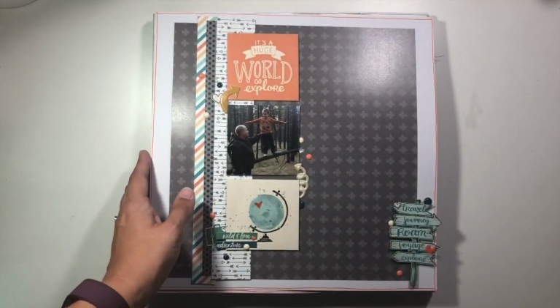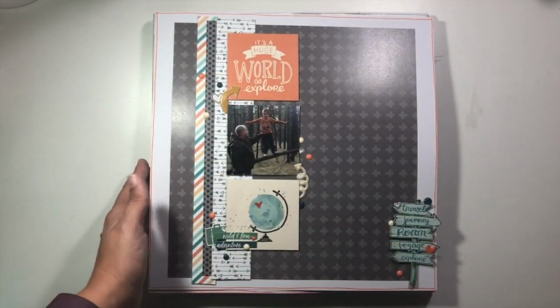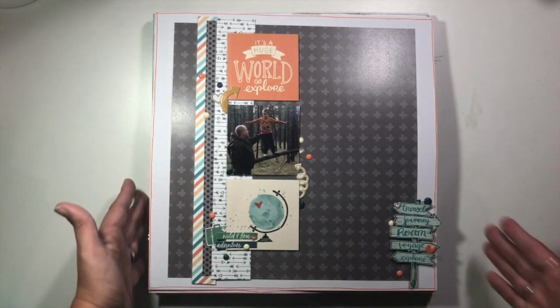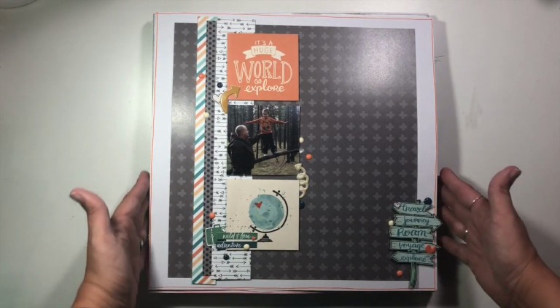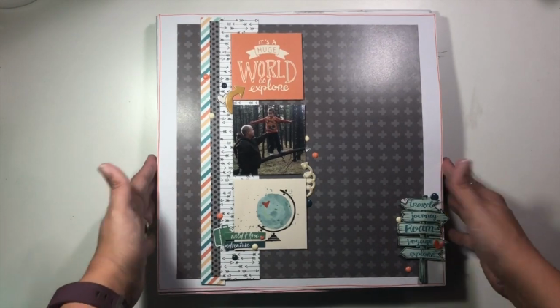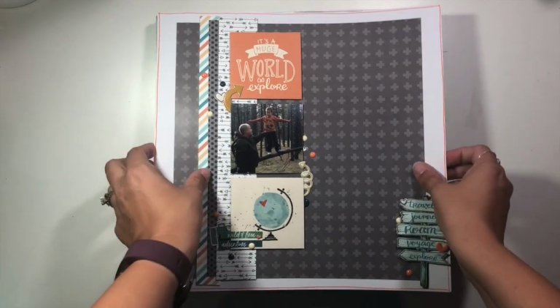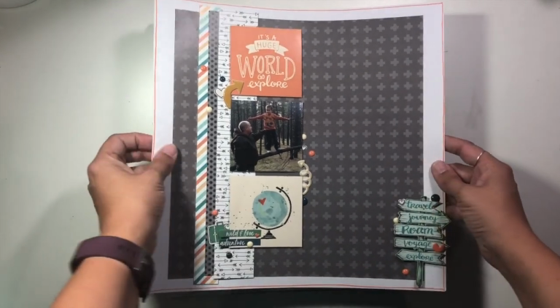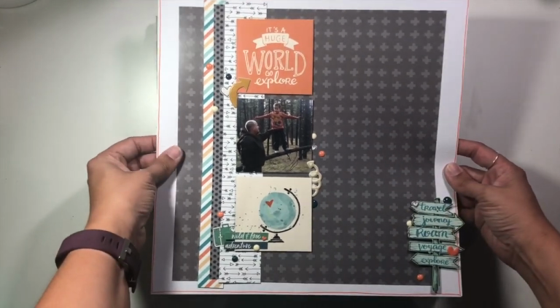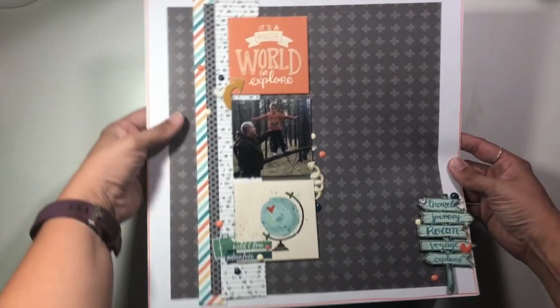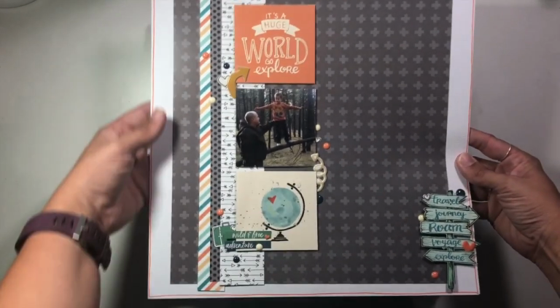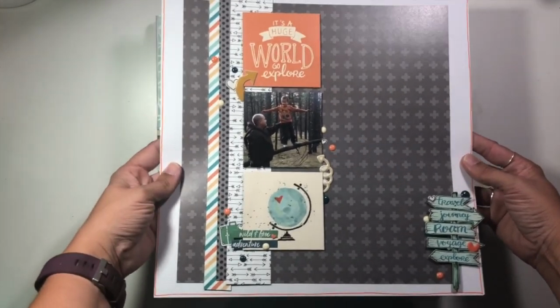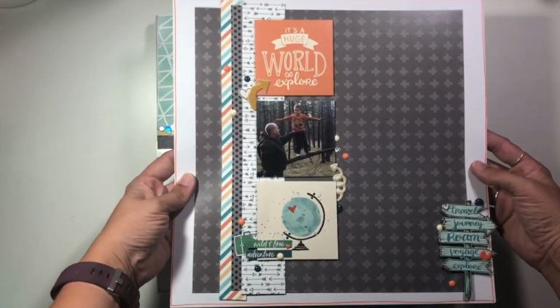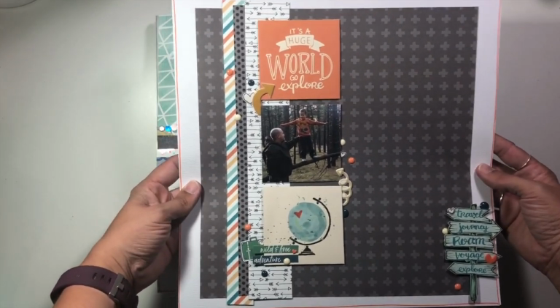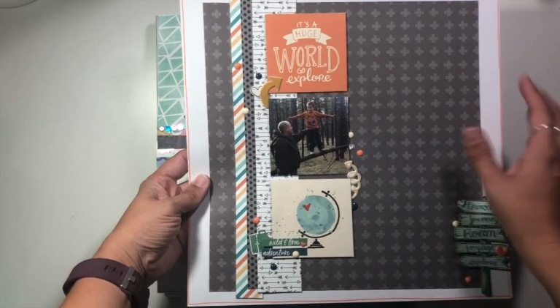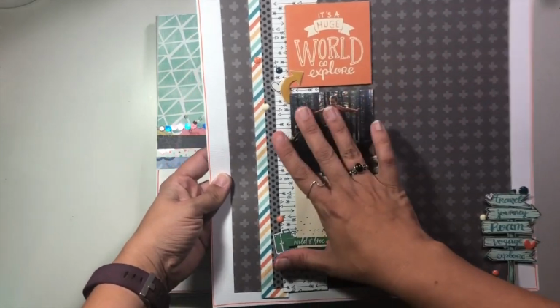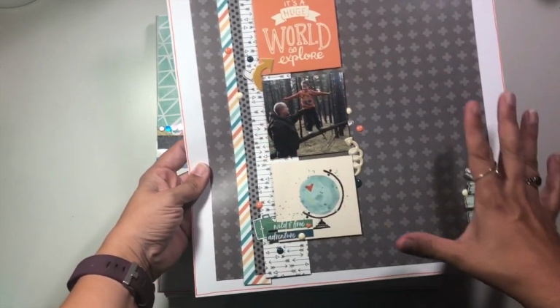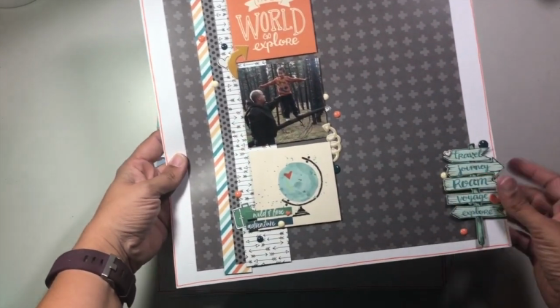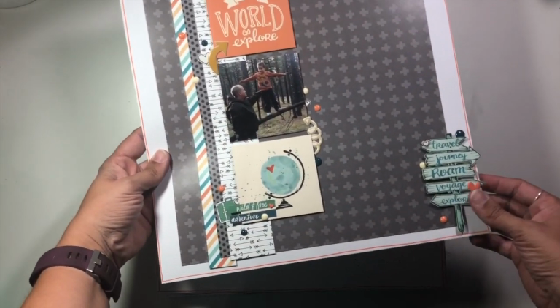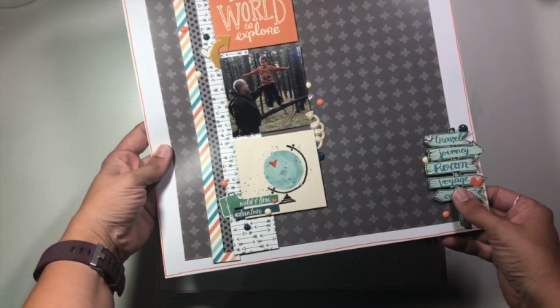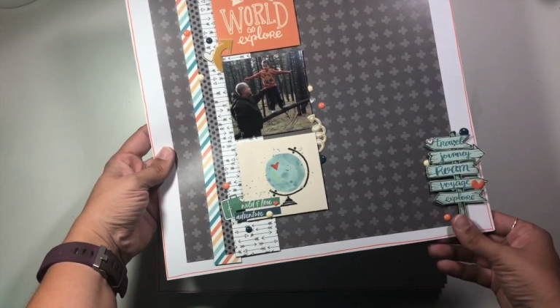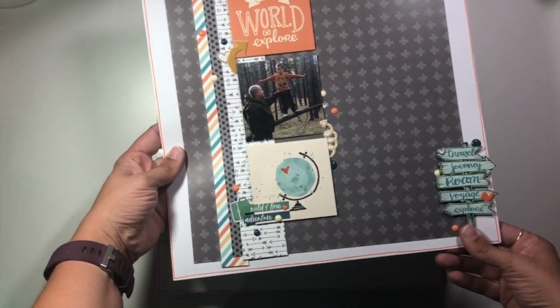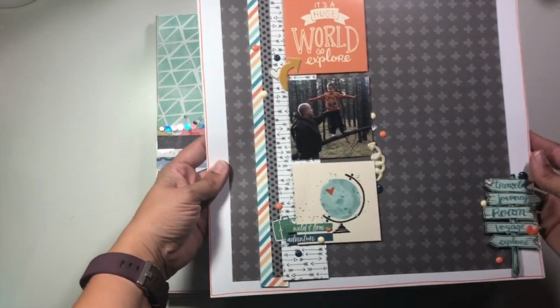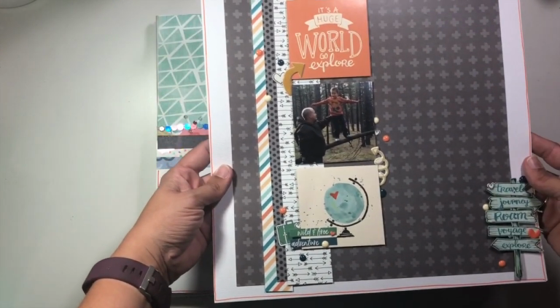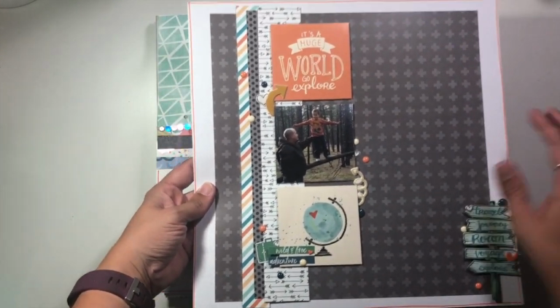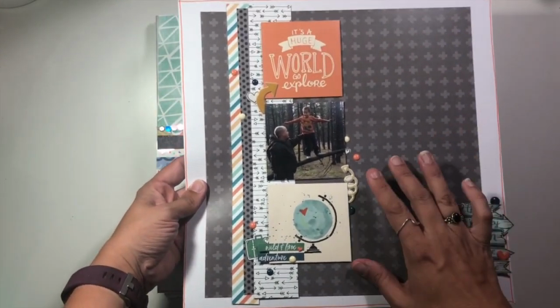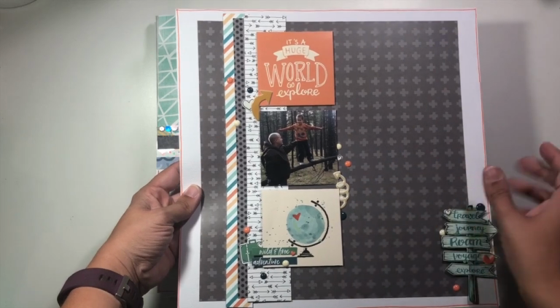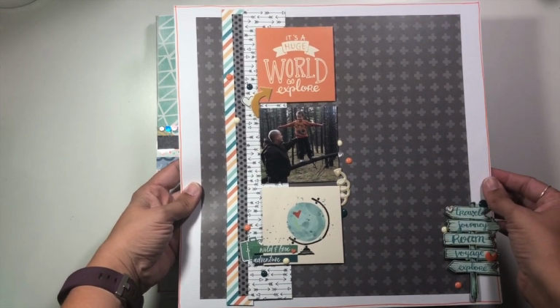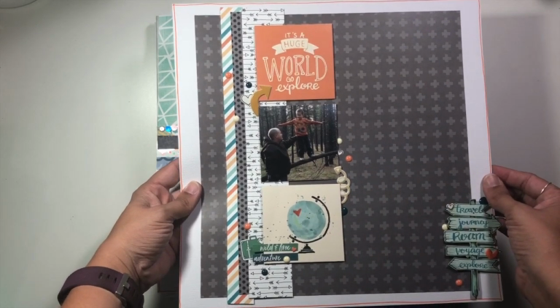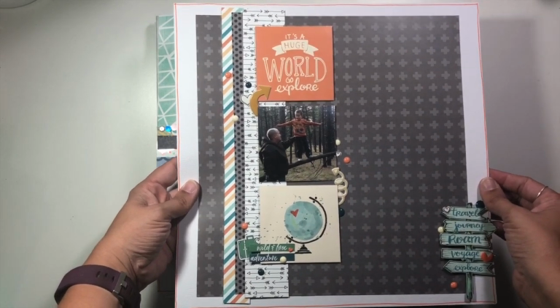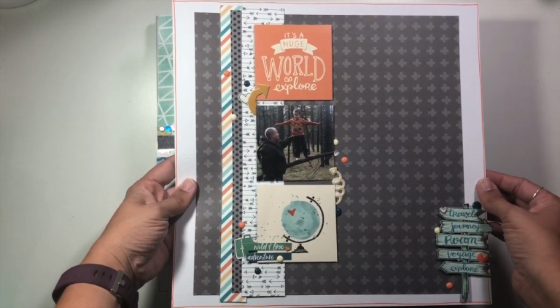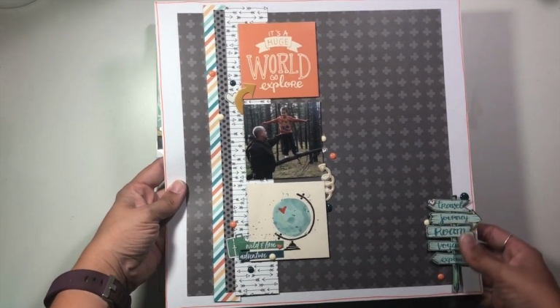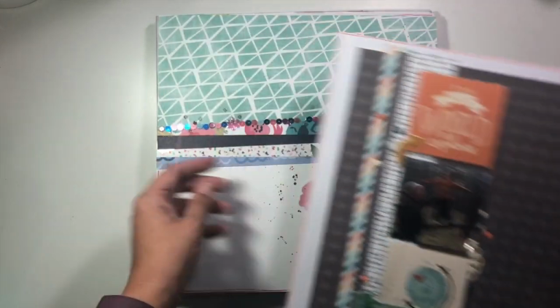This was one that I created for Wild Whisper Designs, talking about how to create an impactful, simple layout if you have a short amount of time to create. There is a process video for this one if you want to stop by and check it out.